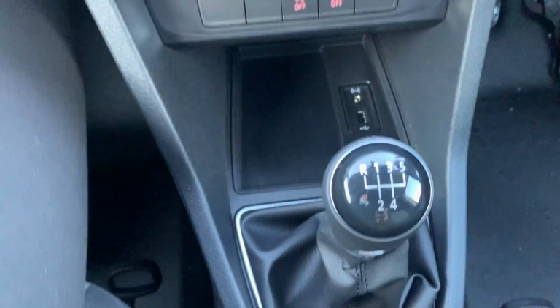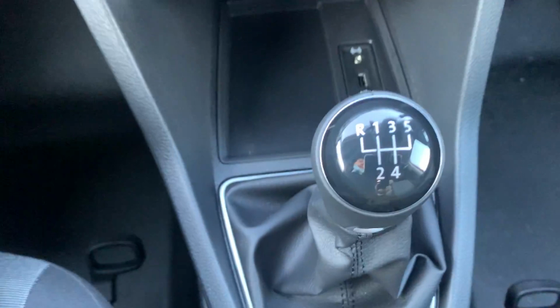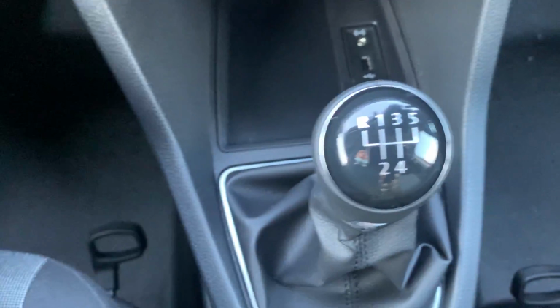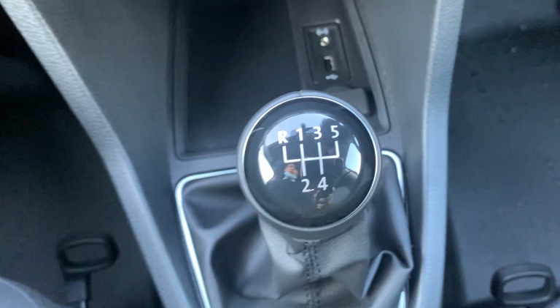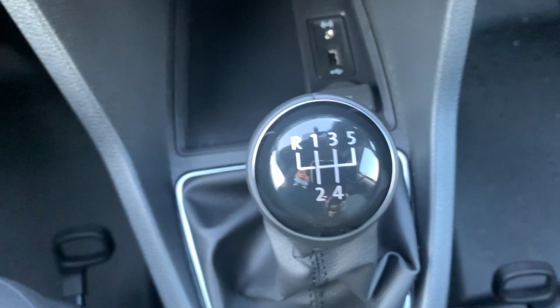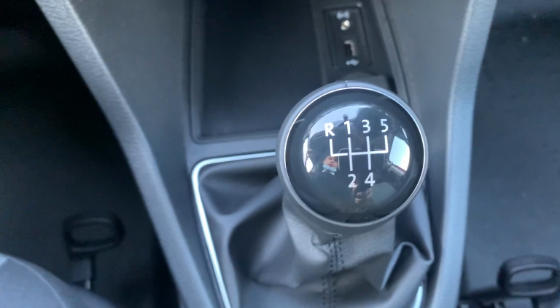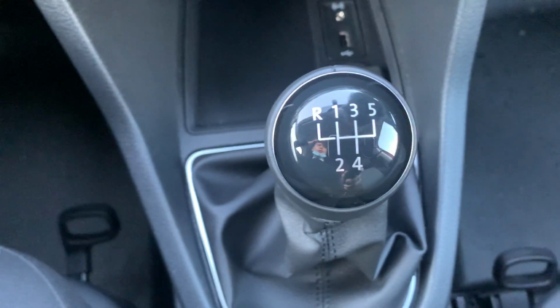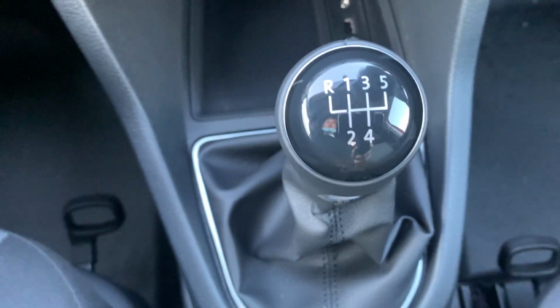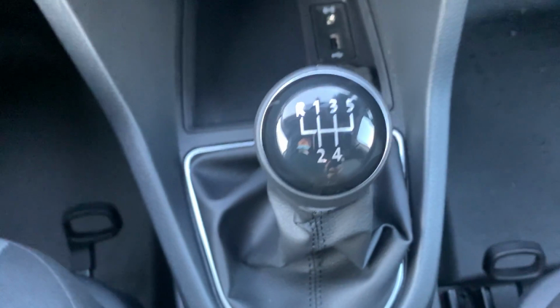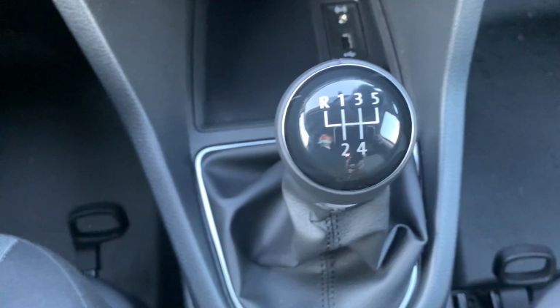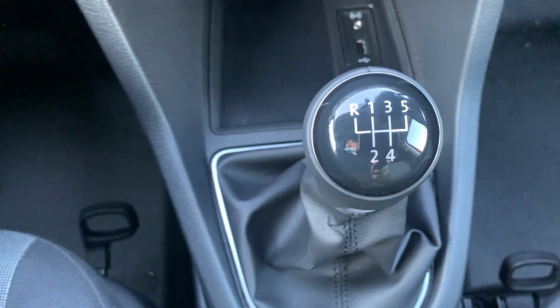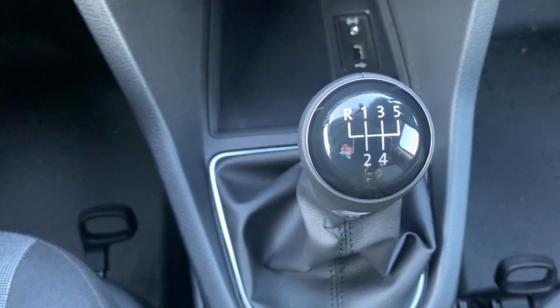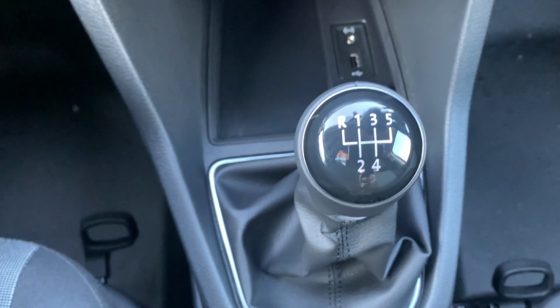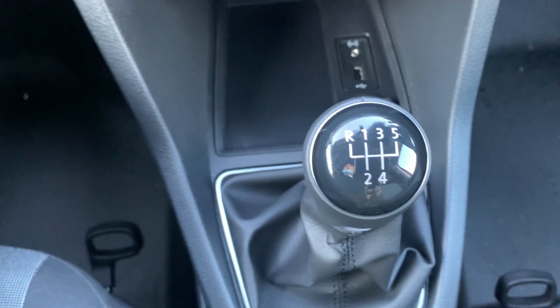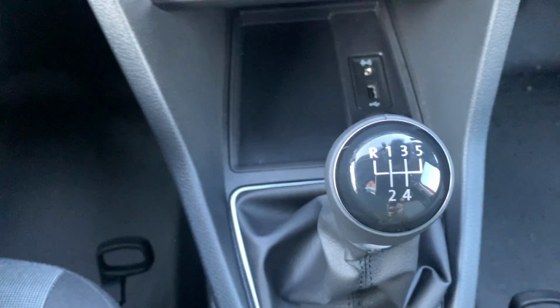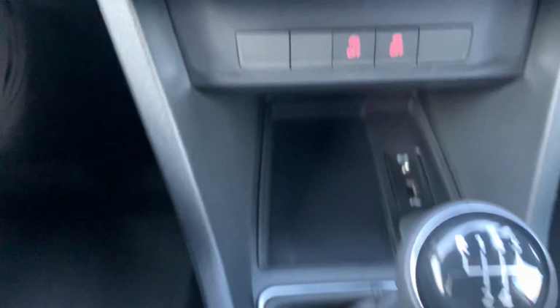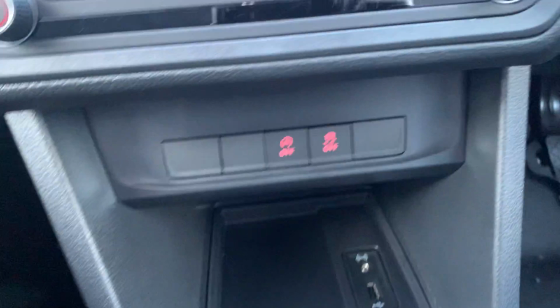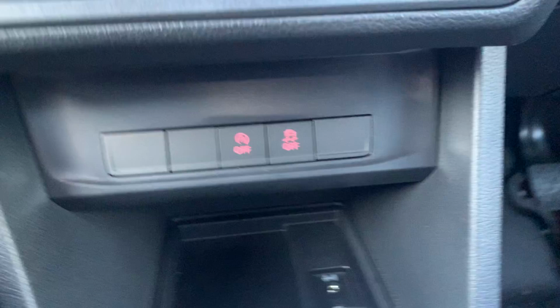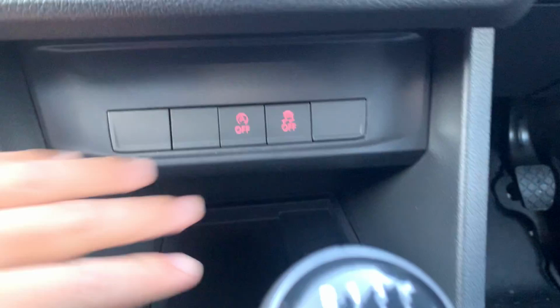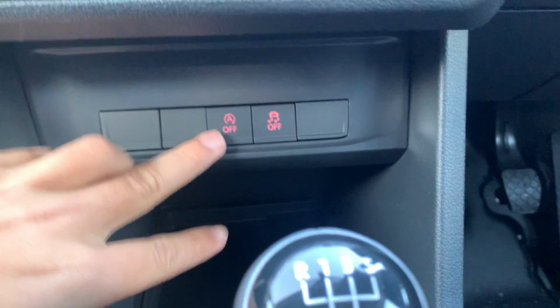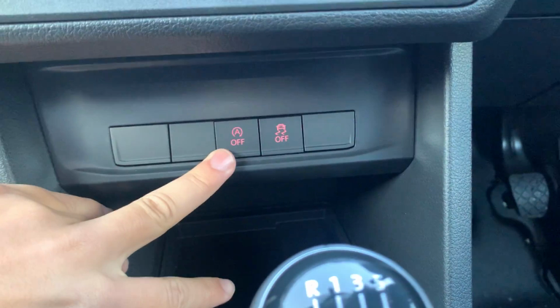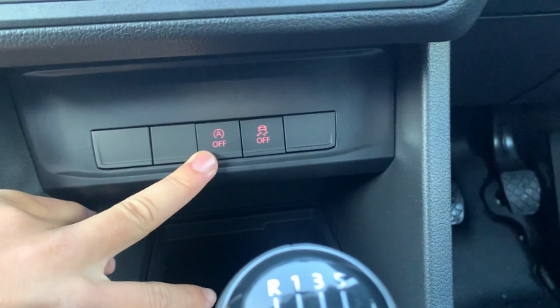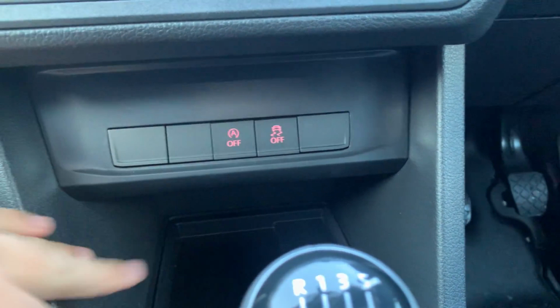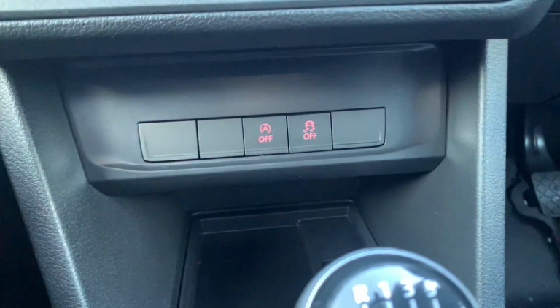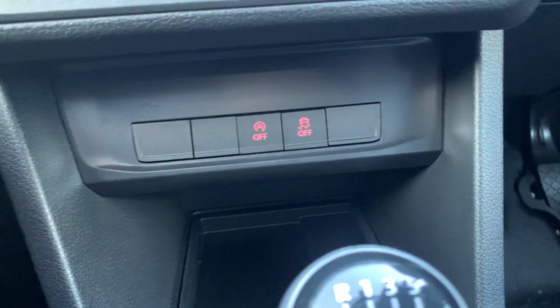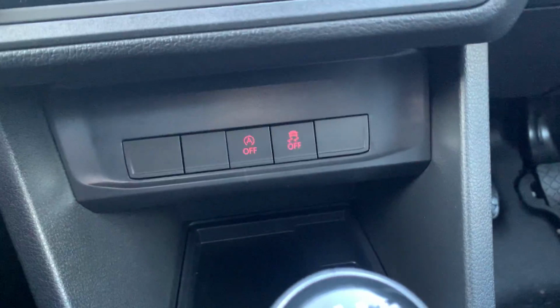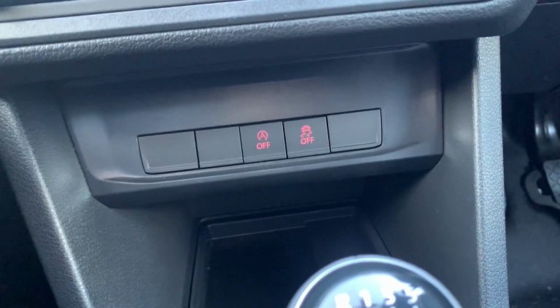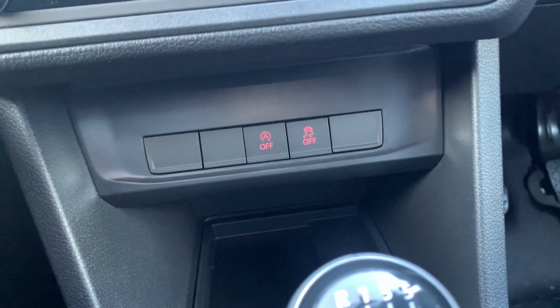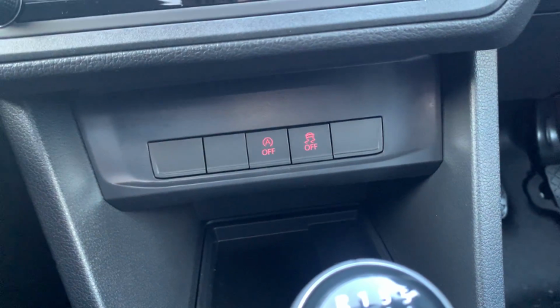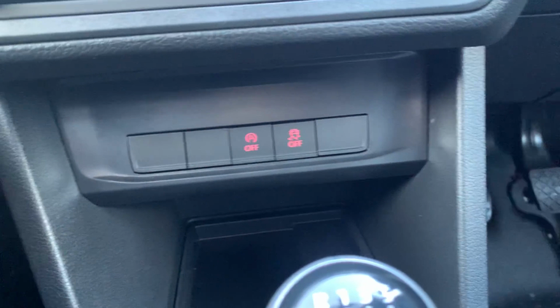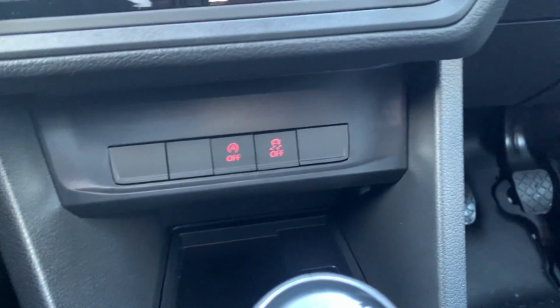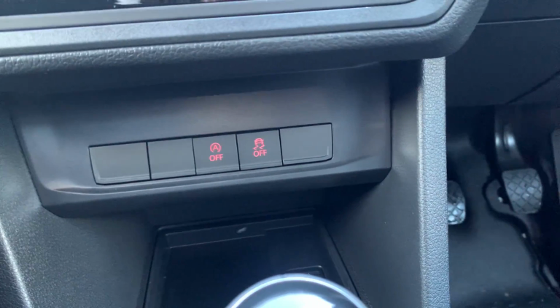This vehicle is the five-speed manual and the 102 PS version. You do have start-stop technology on this vehicle, which you can set on or off depending on your personal preference.